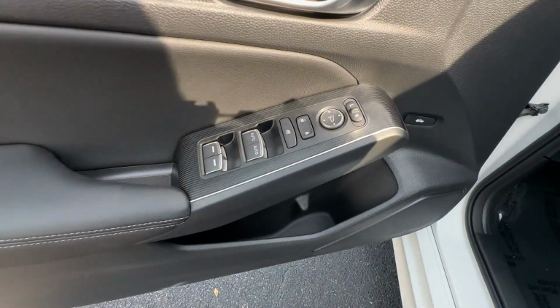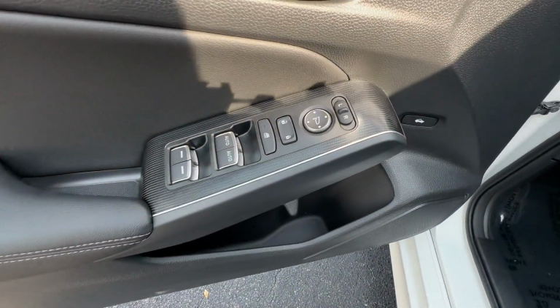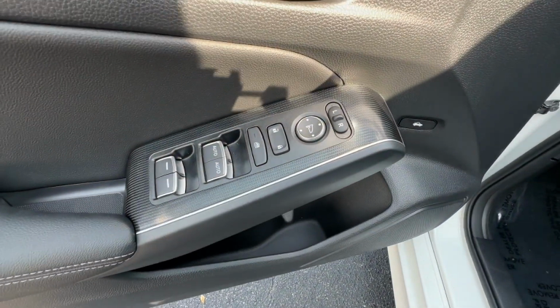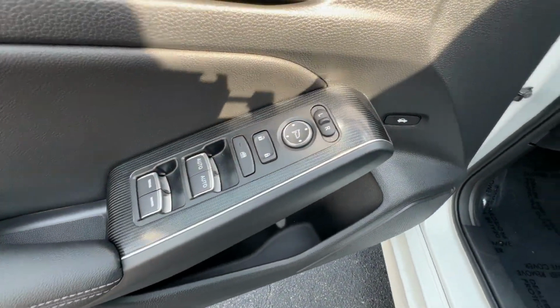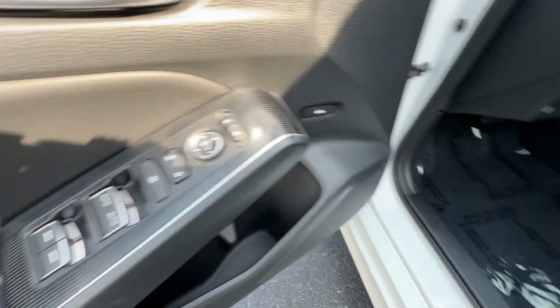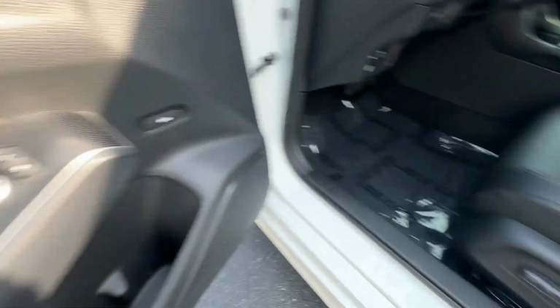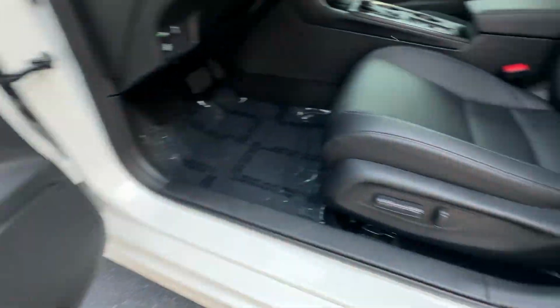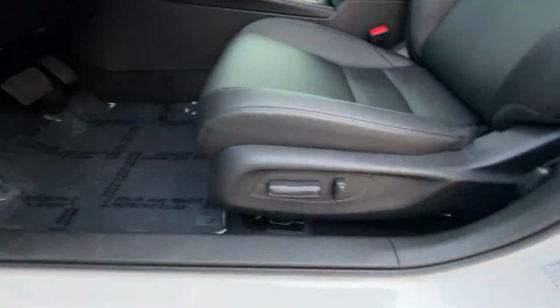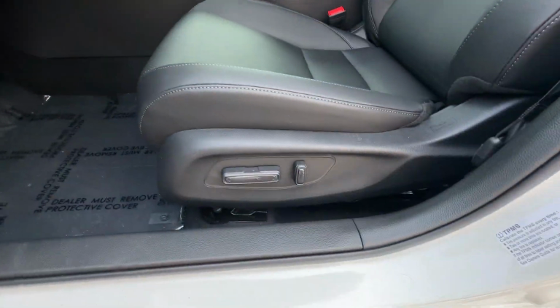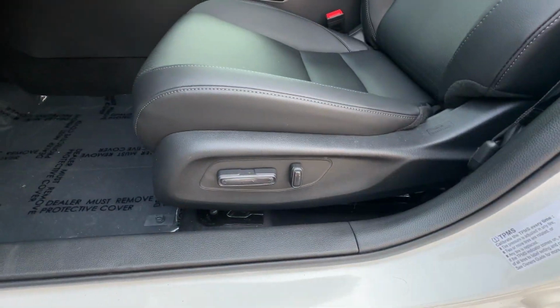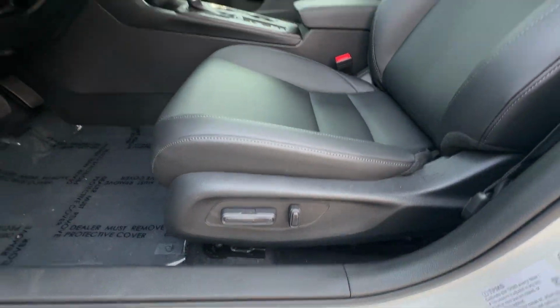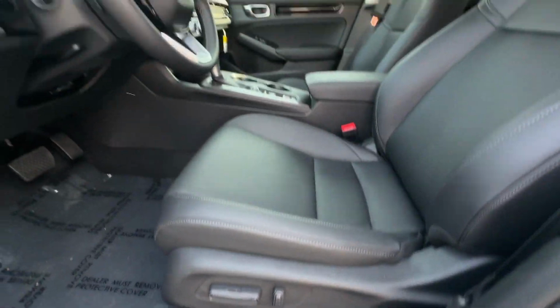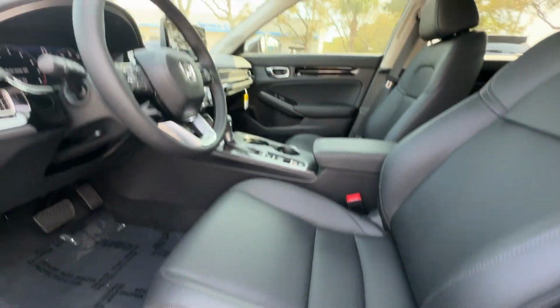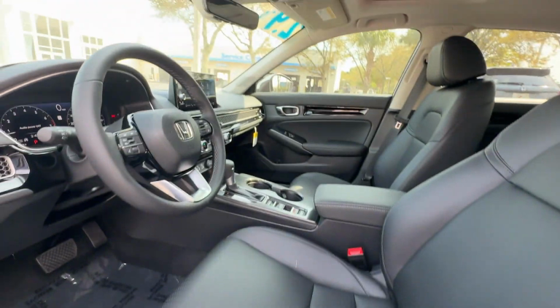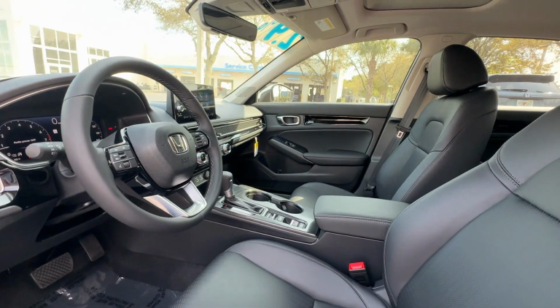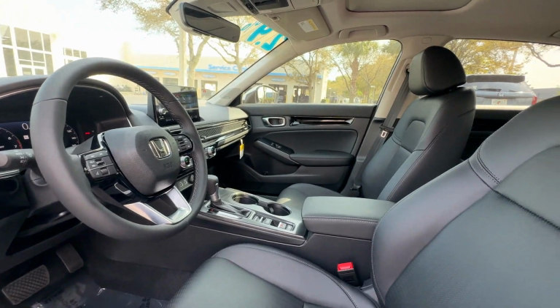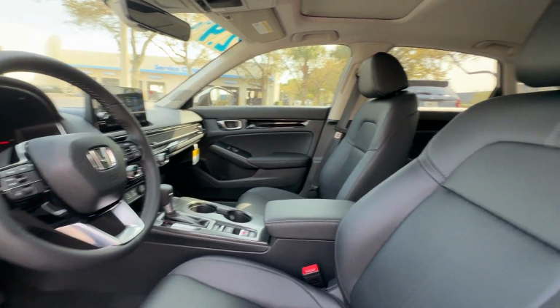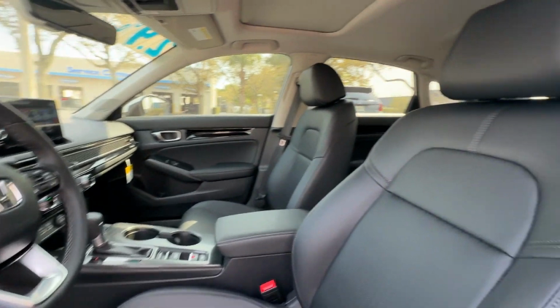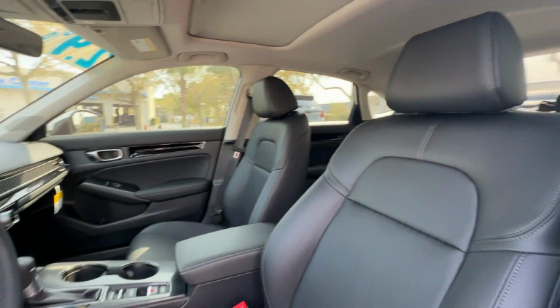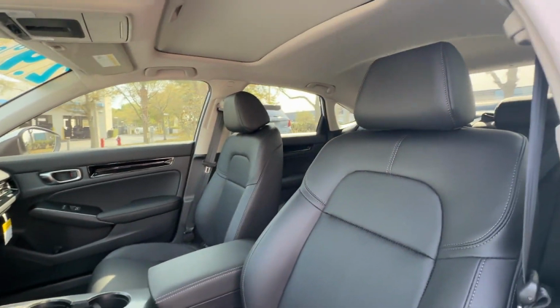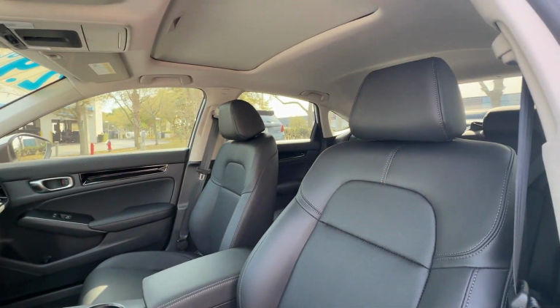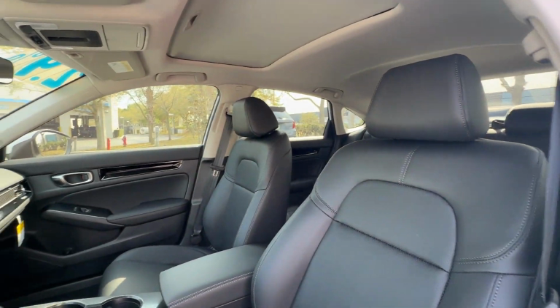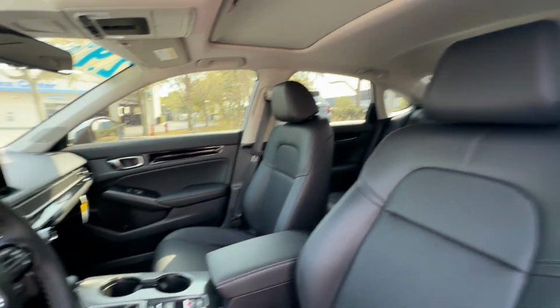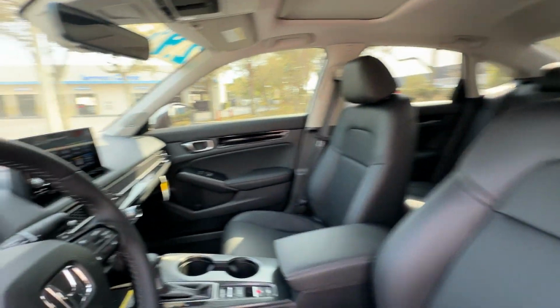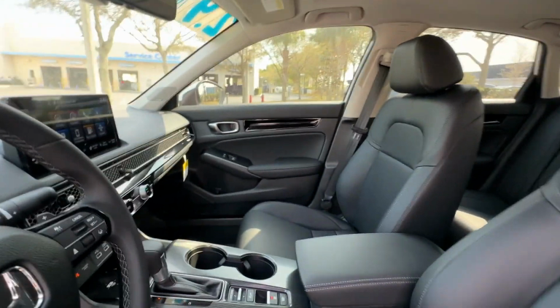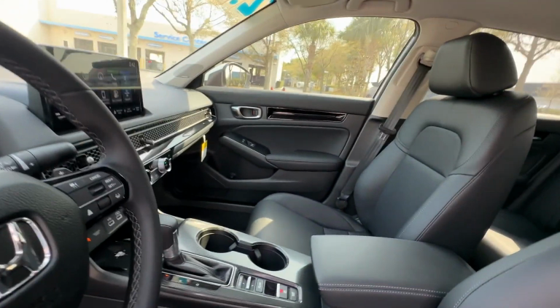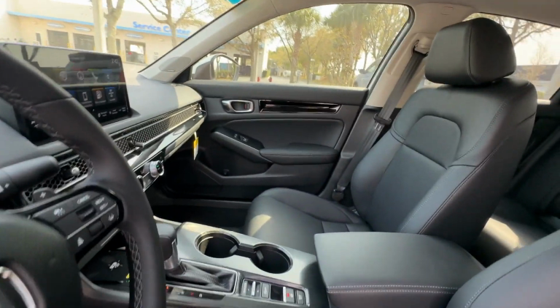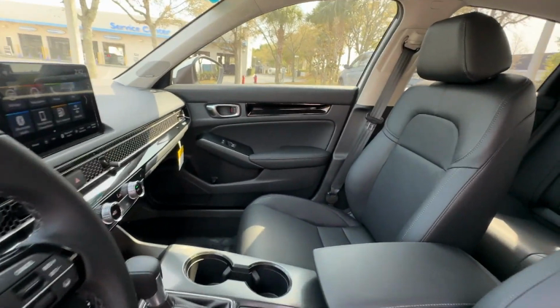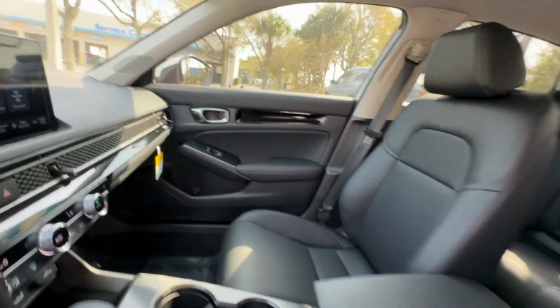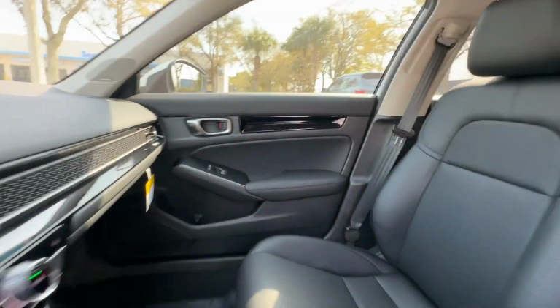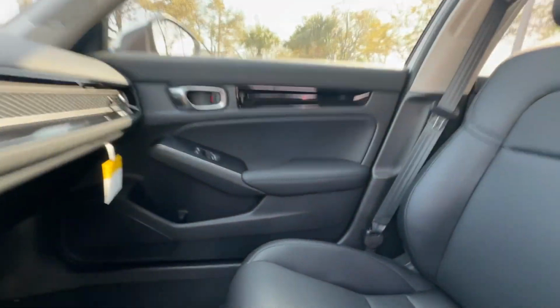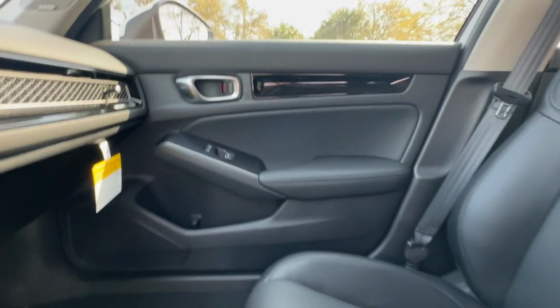parking aid sensor, heated side view mirrors, leather seats, moonroof, backup camera, power driver seat, and power passenger seat.